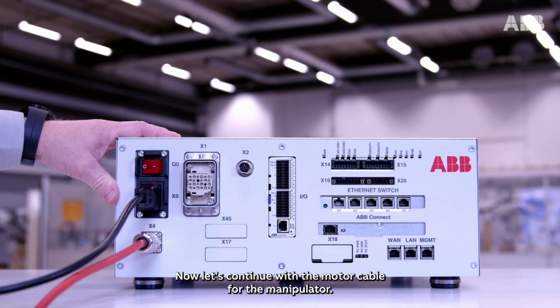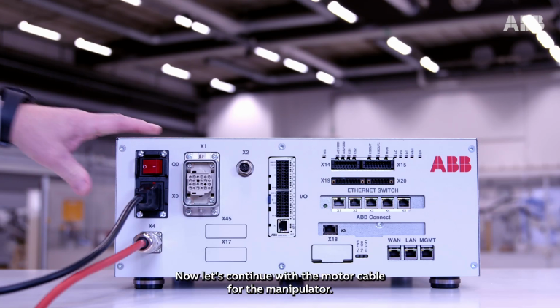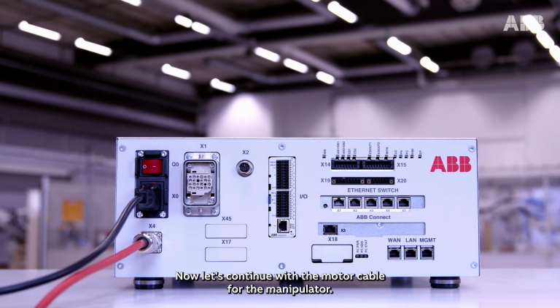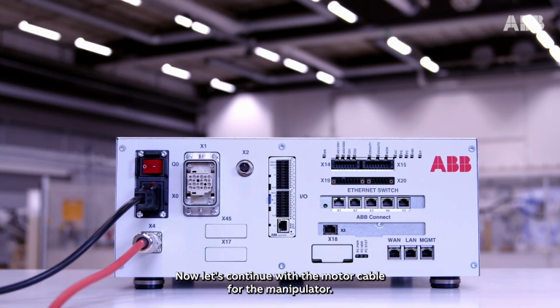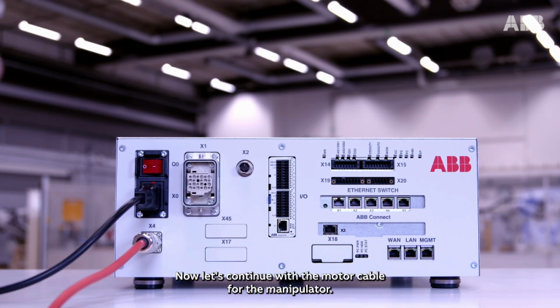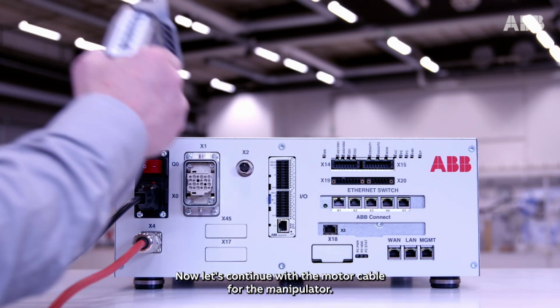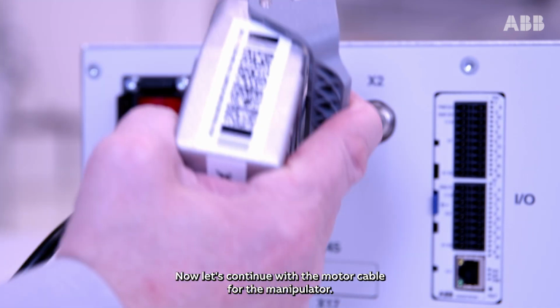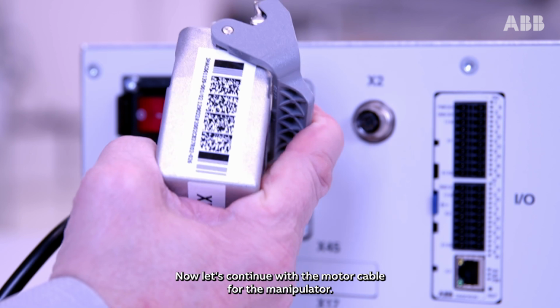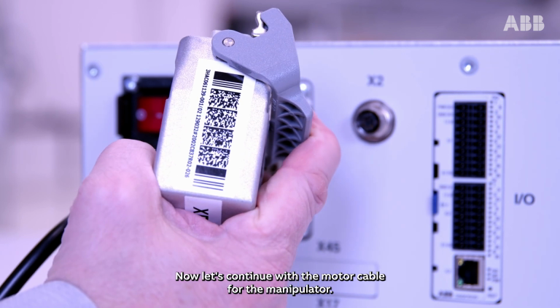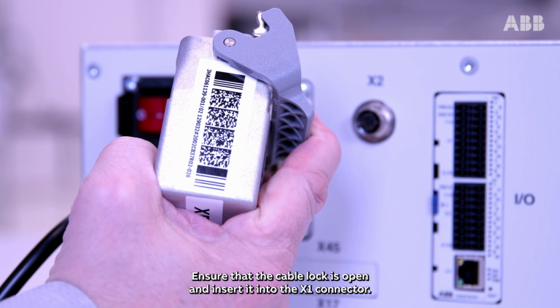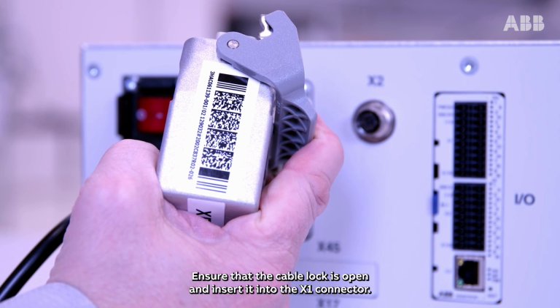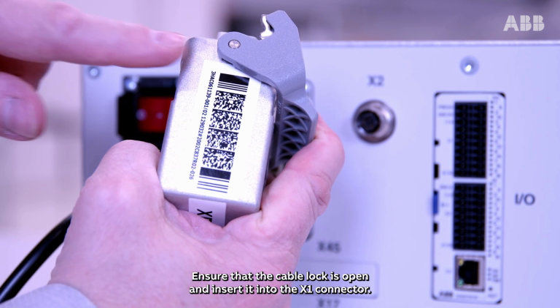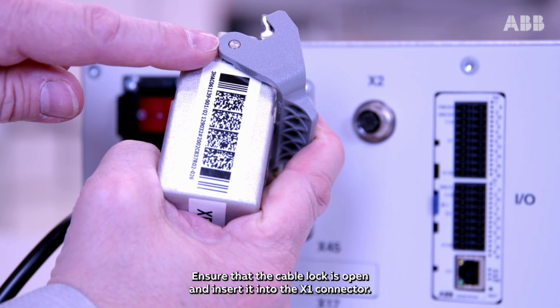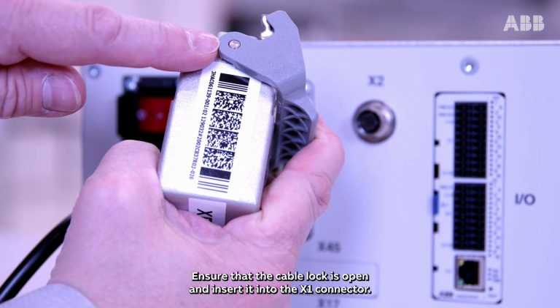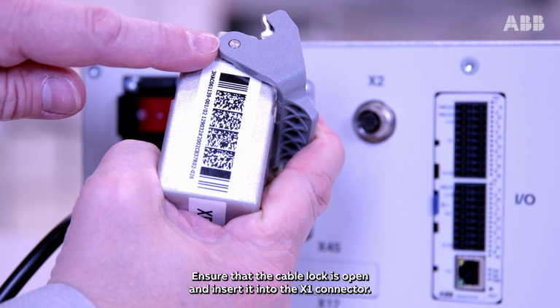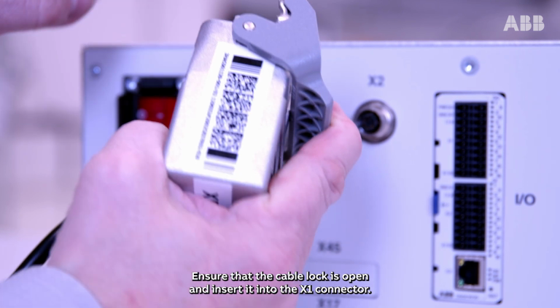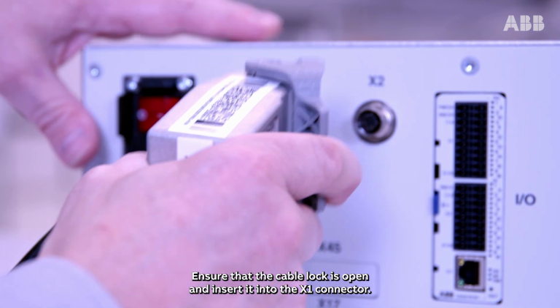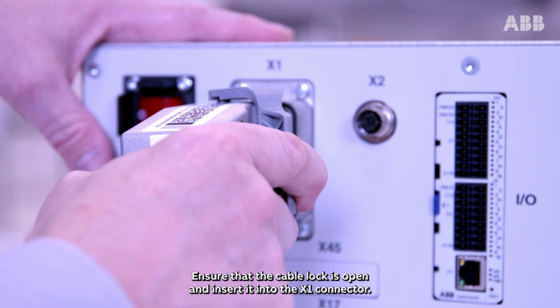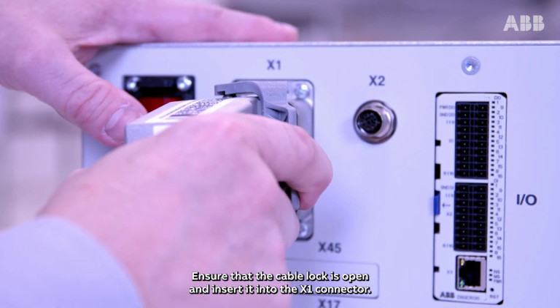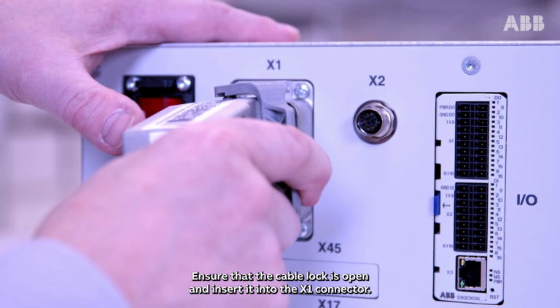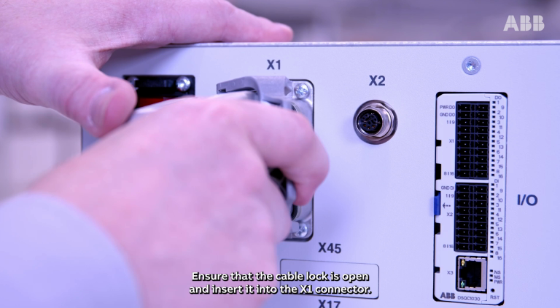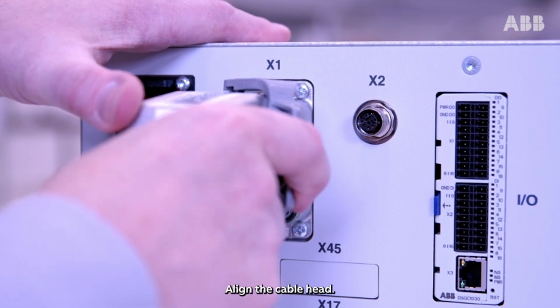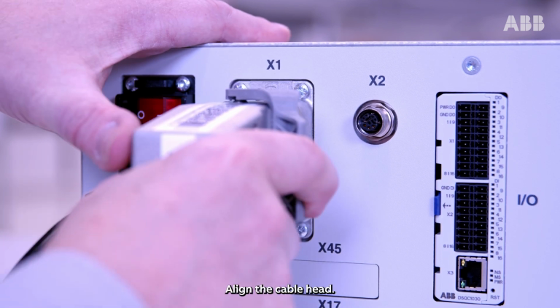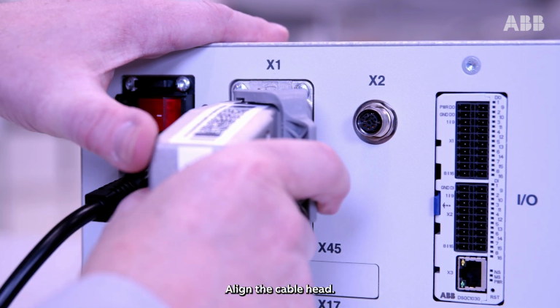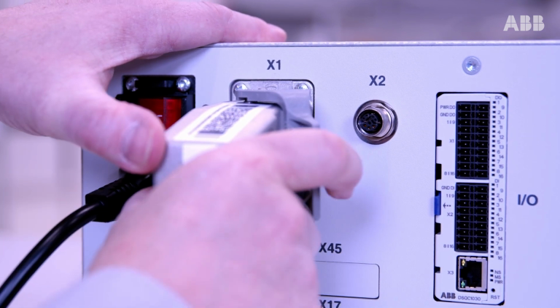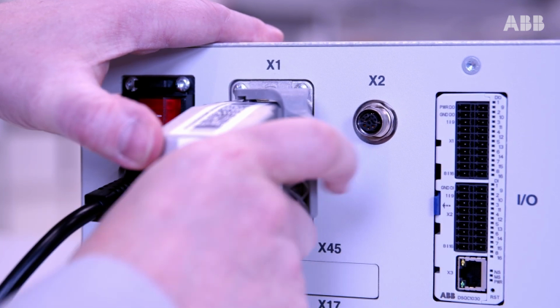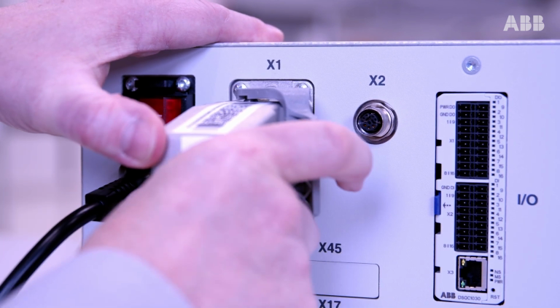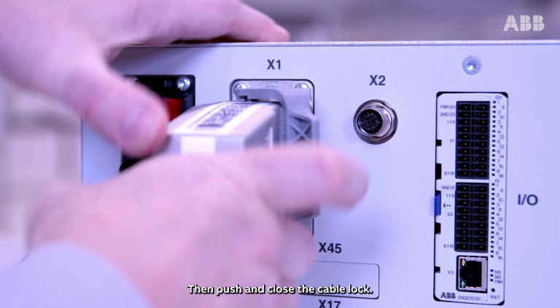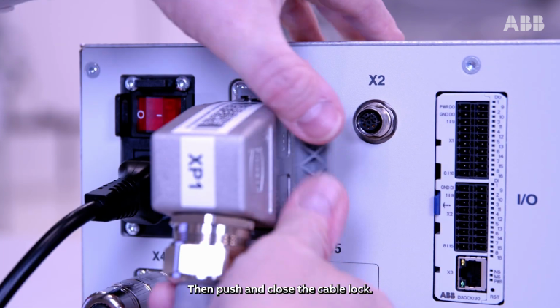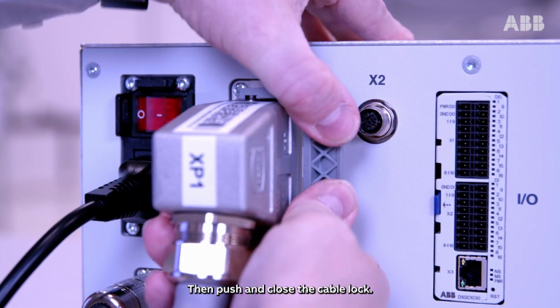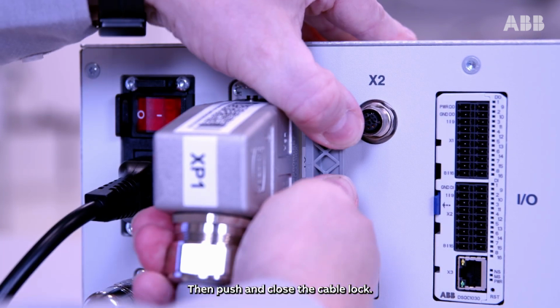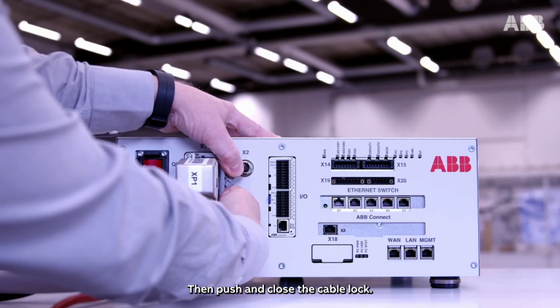Now let's continue with the motor cable for the manipulator. Ensure that the cable lock is open and insert it into the X1 connector. Align the cable head, then push and close the cable lock.